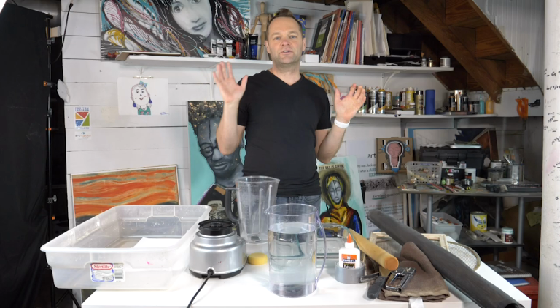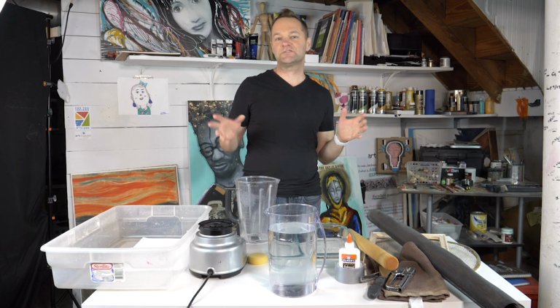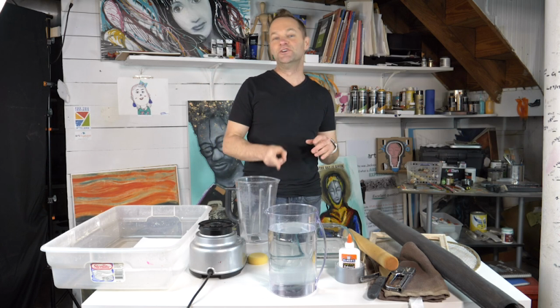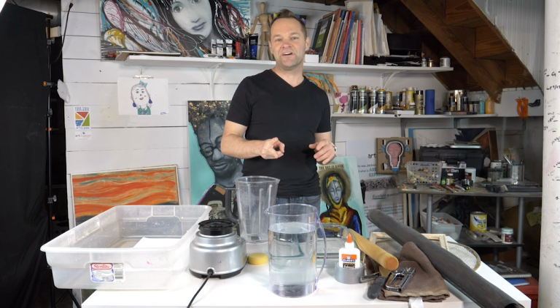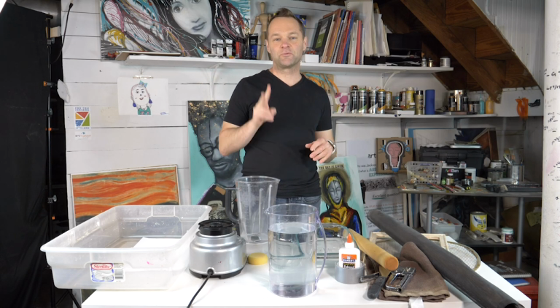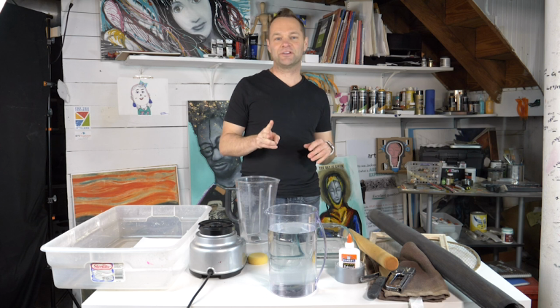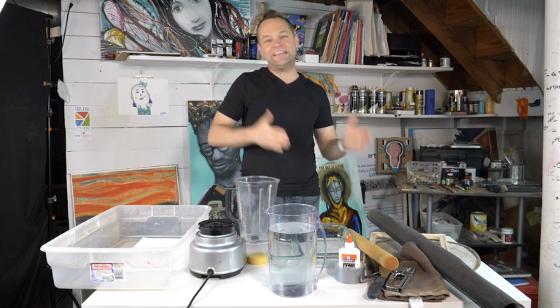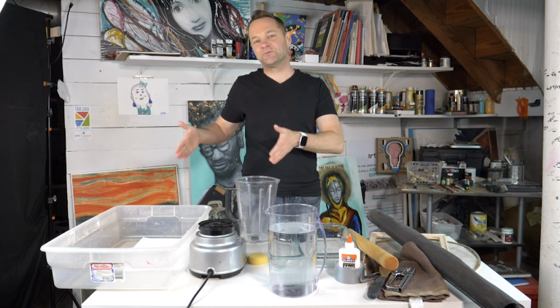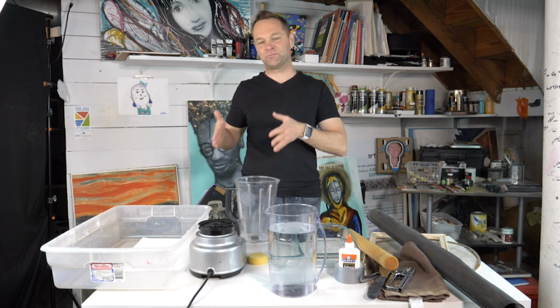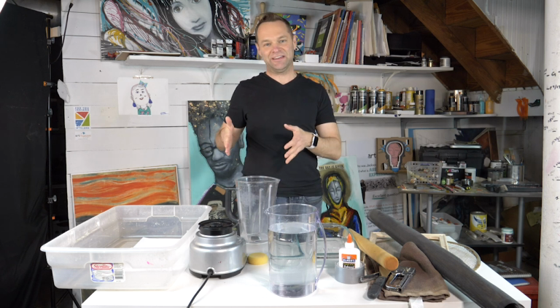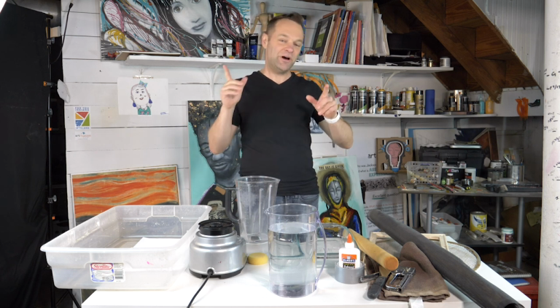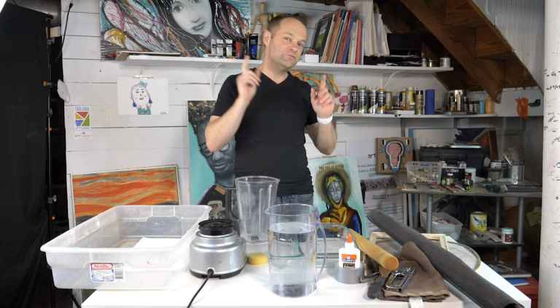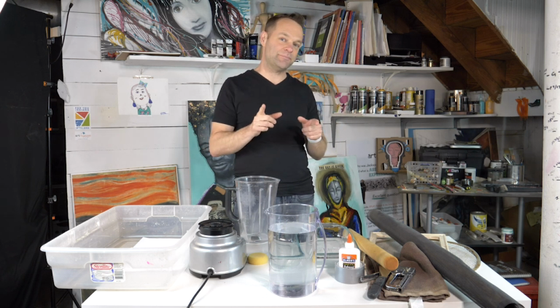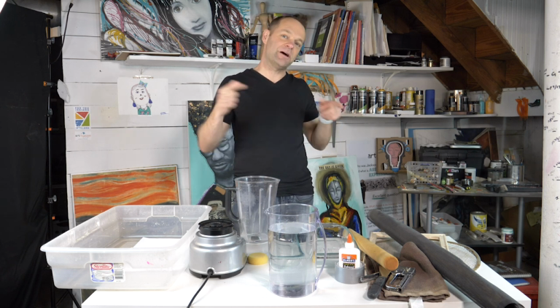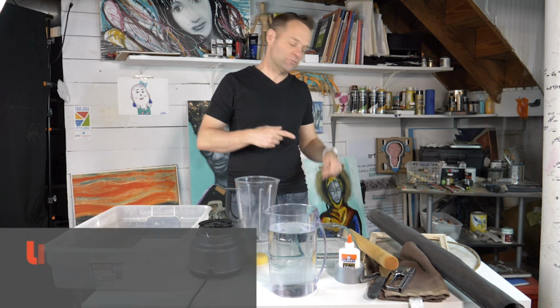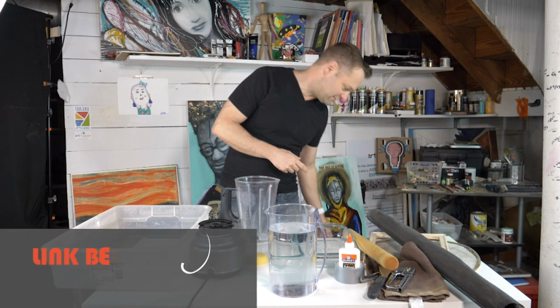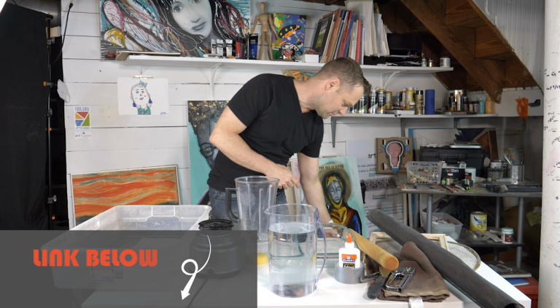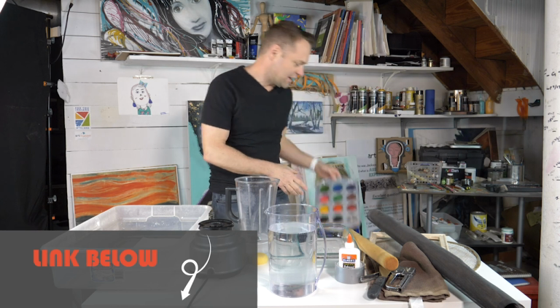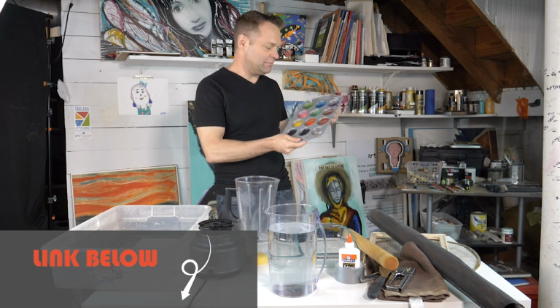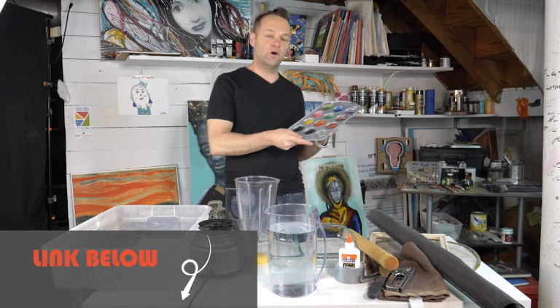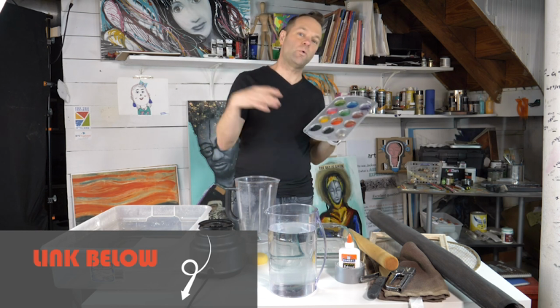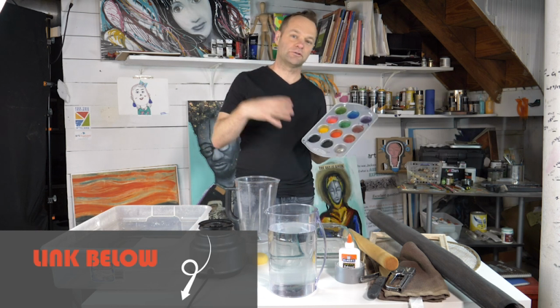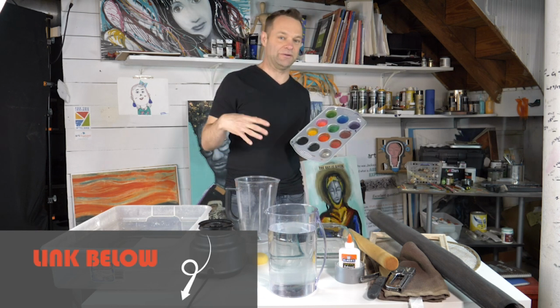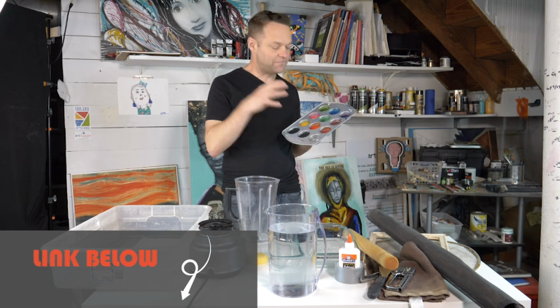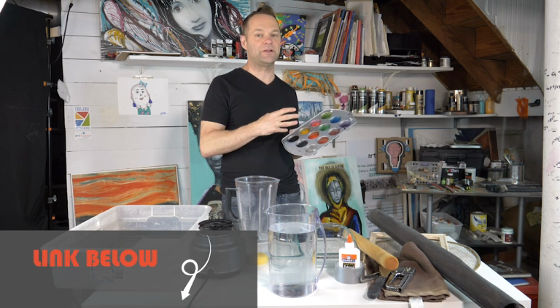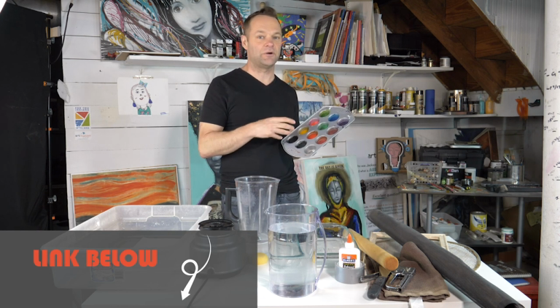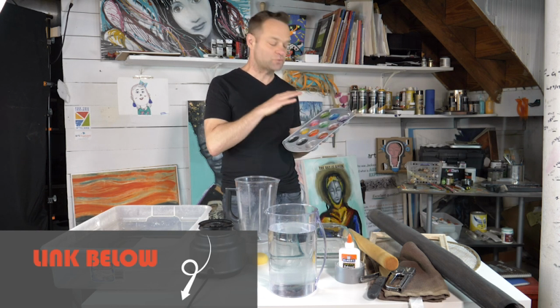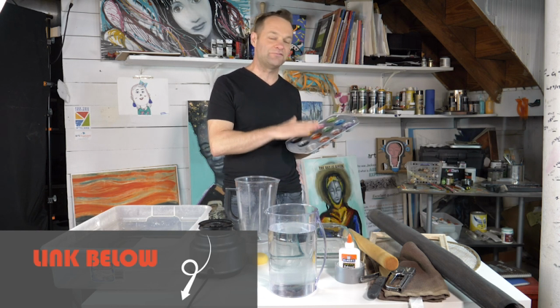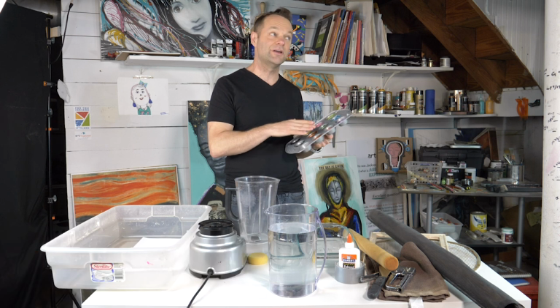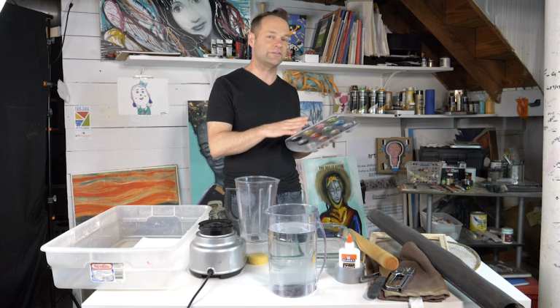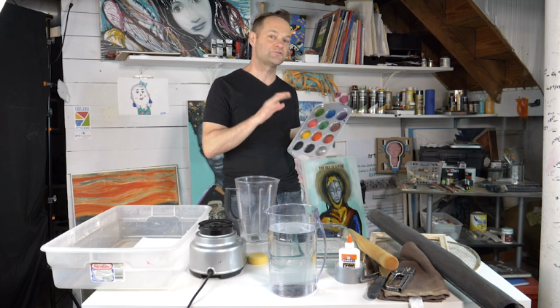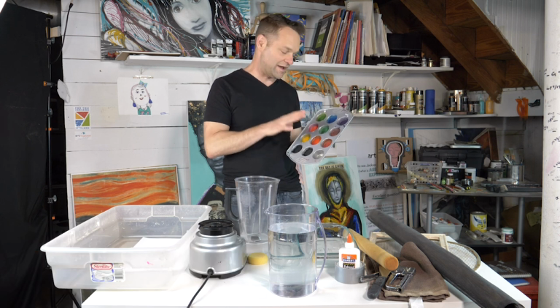This is part two of our watercolor series. We're getting to the watercolor painting, but if you missed step one you might want to go back and watch that video as well. We made homemade watercolor paint which is finally ready to go after 24 plus hours of drying out.